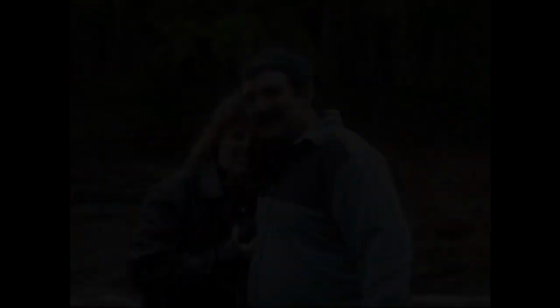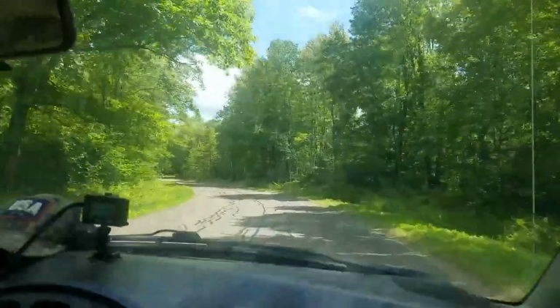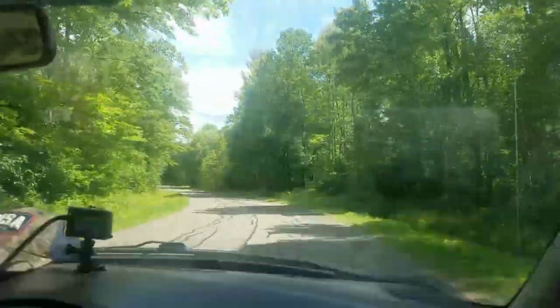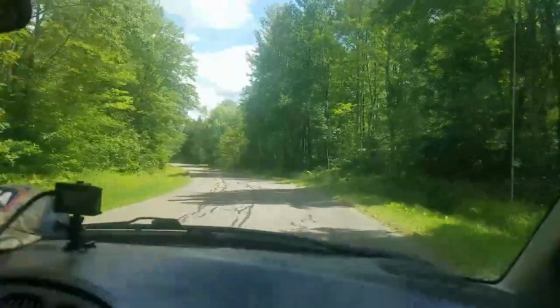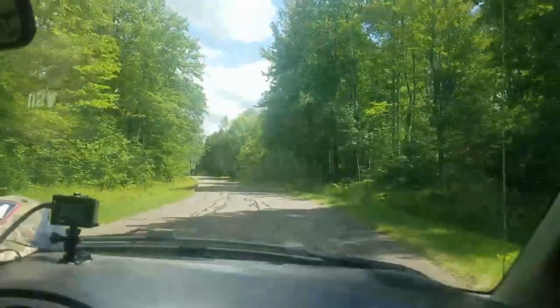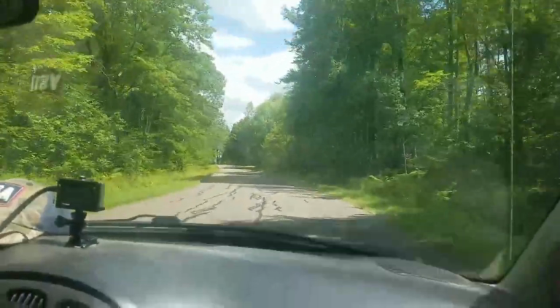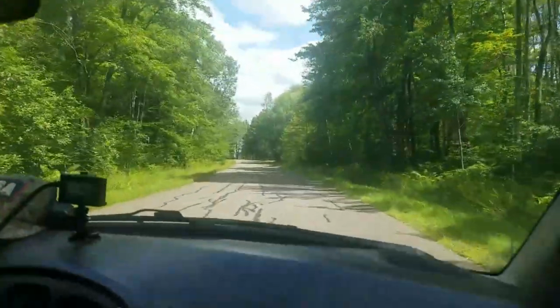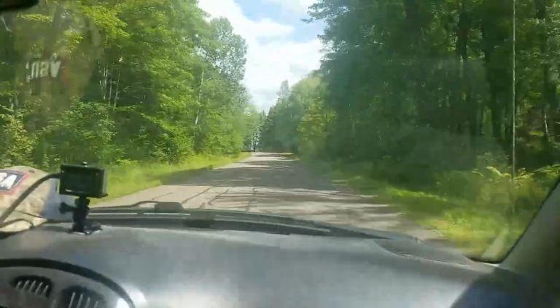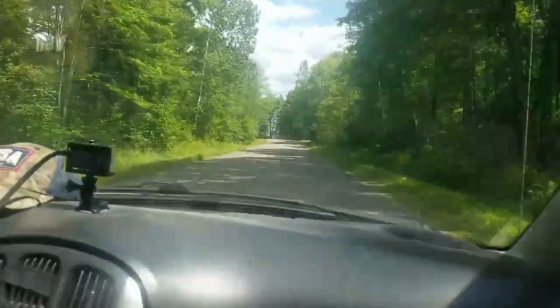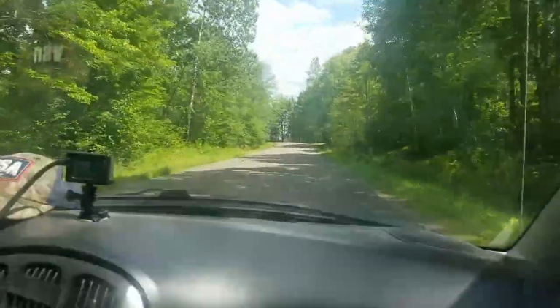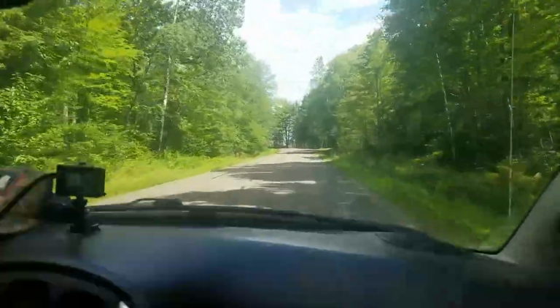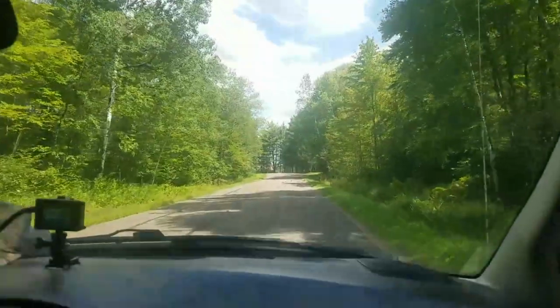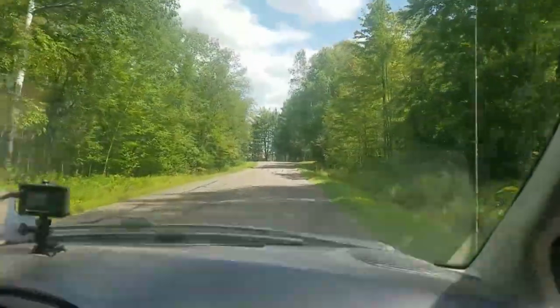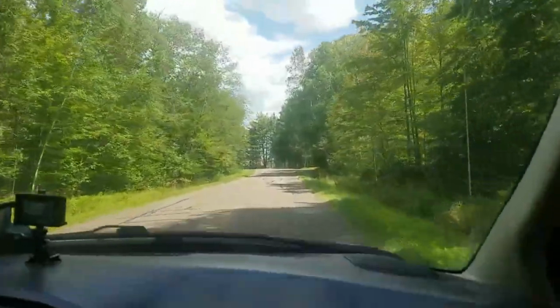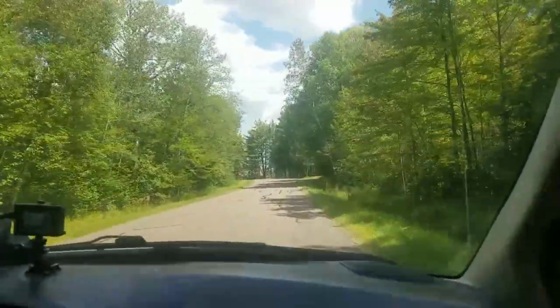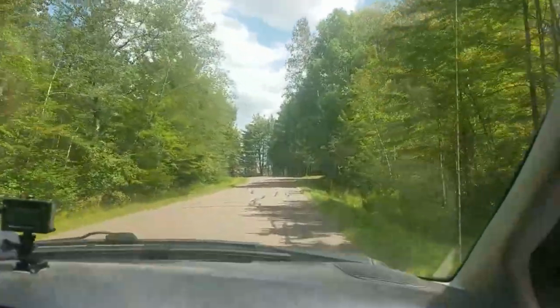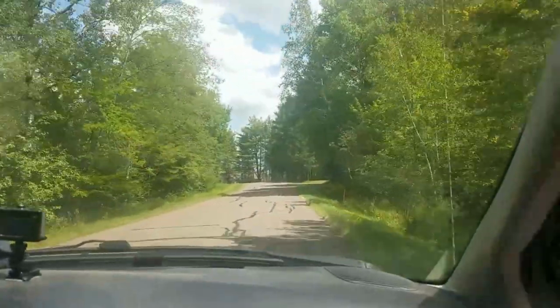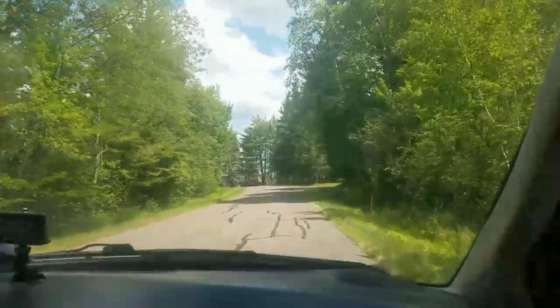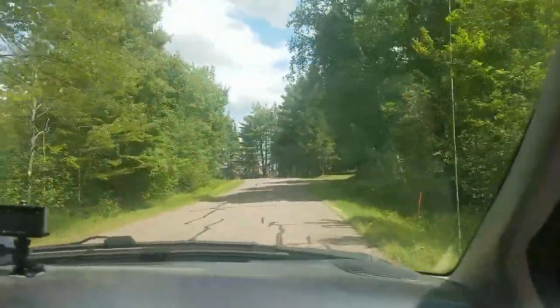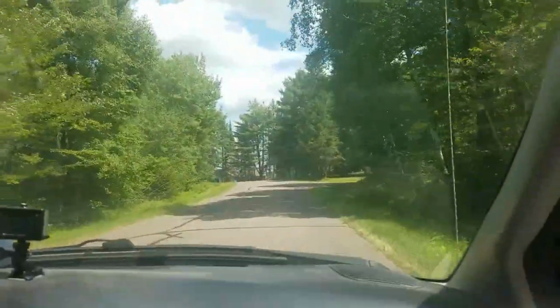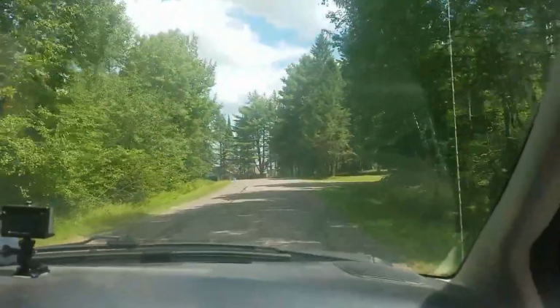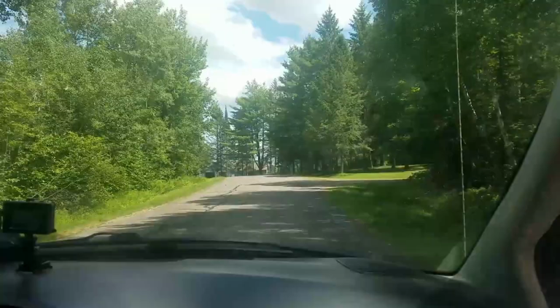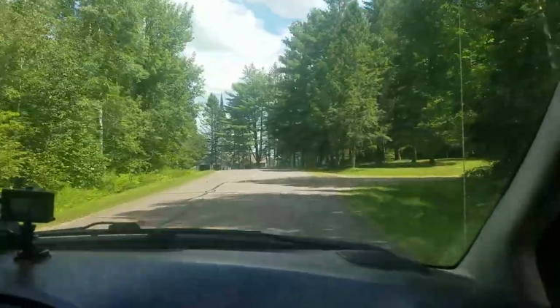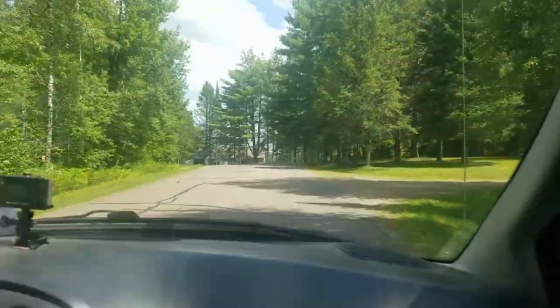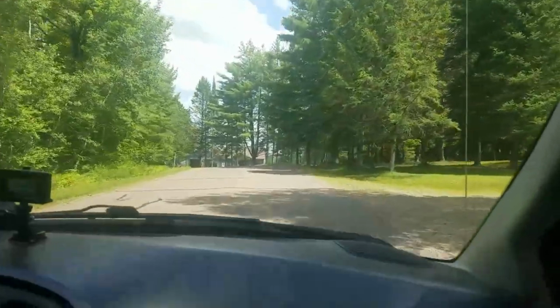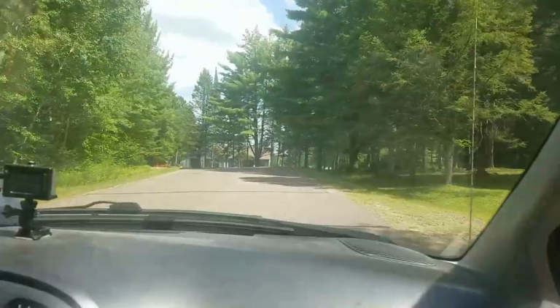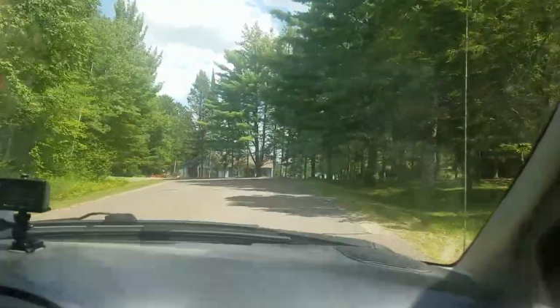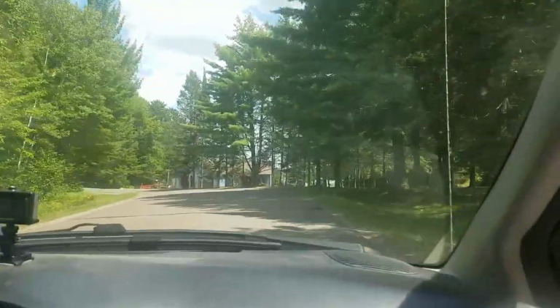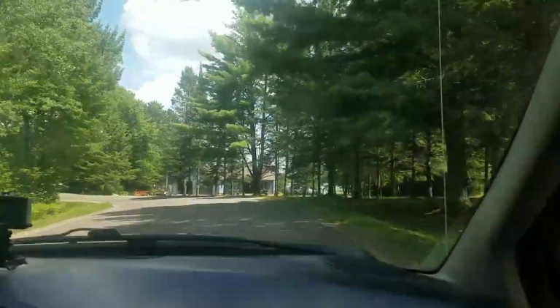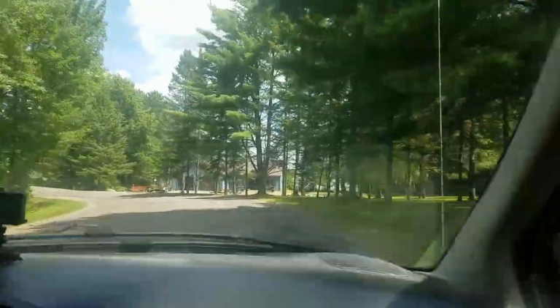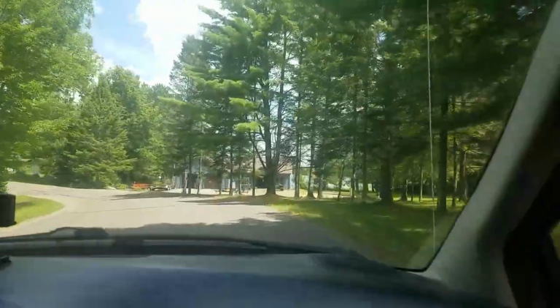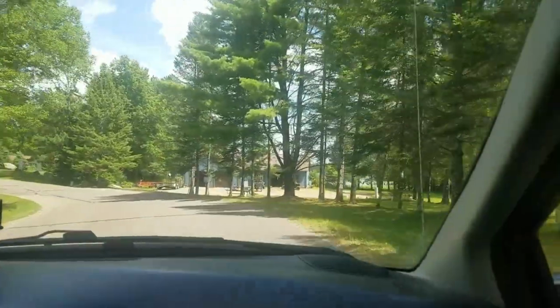We saw a sign that said Solberg Lake County Park with camping, so we're going to check that out and see if it might be a possible go-to camping spot. I see a lake — there we go.